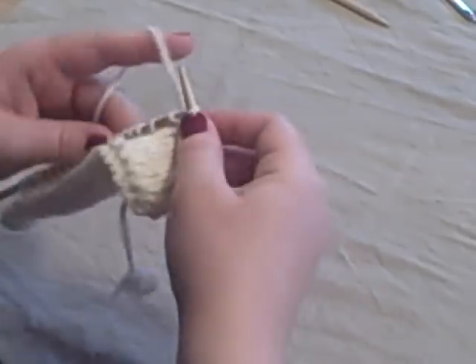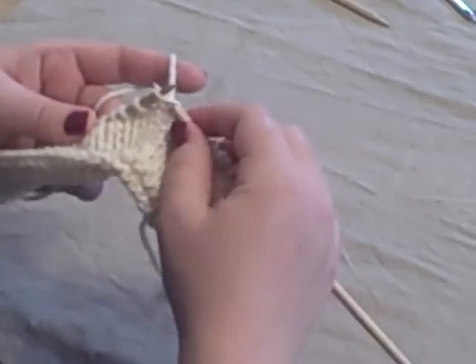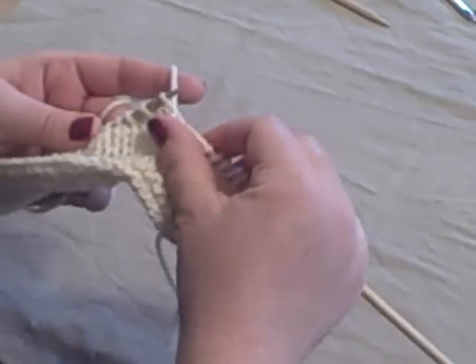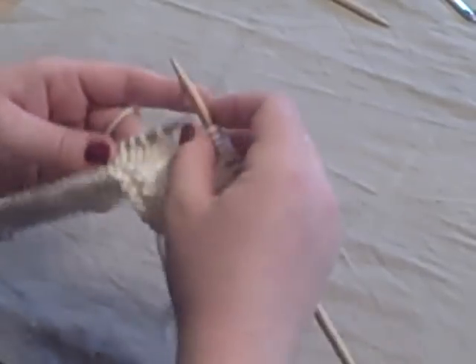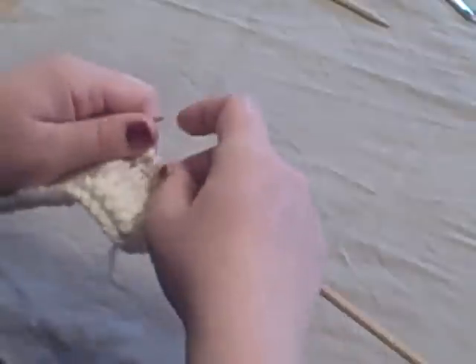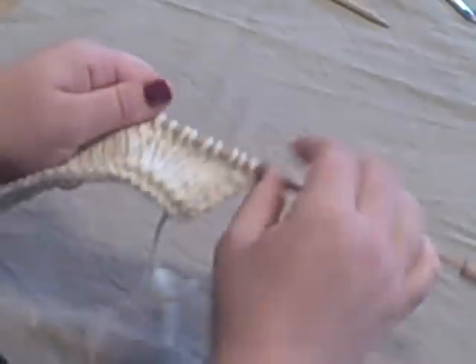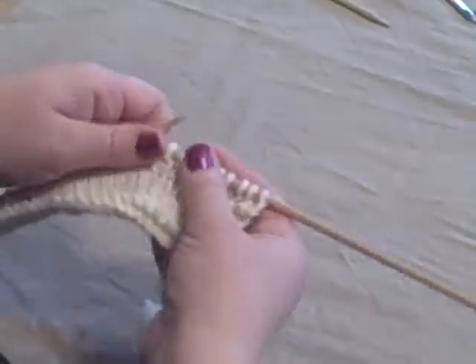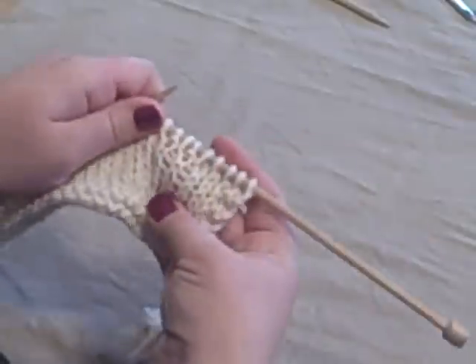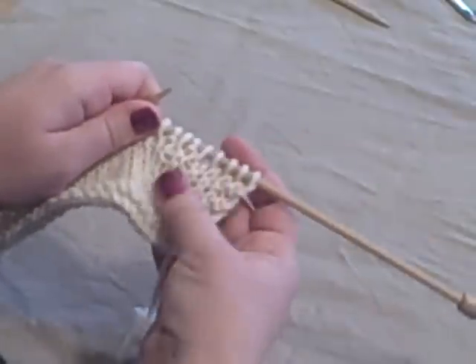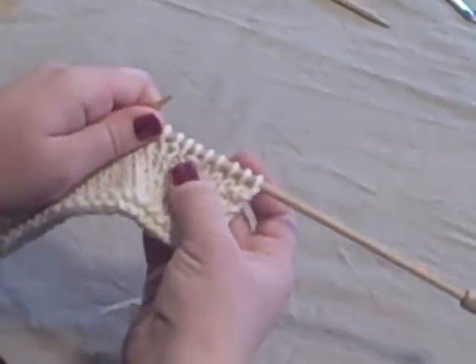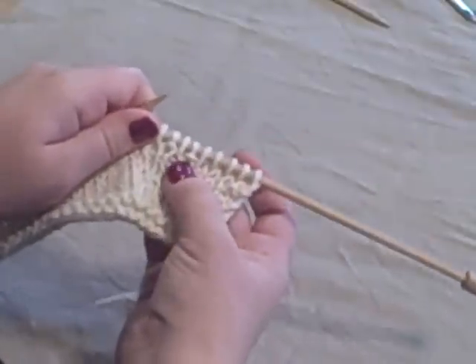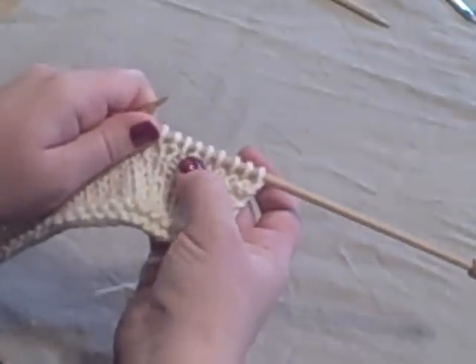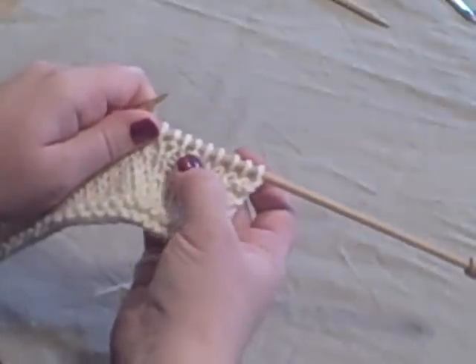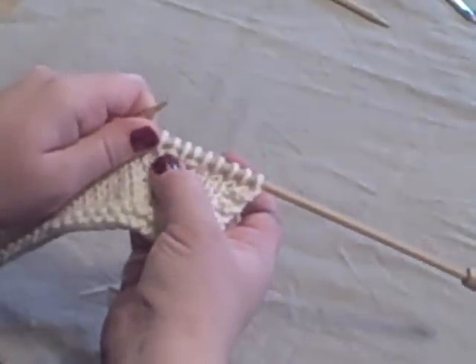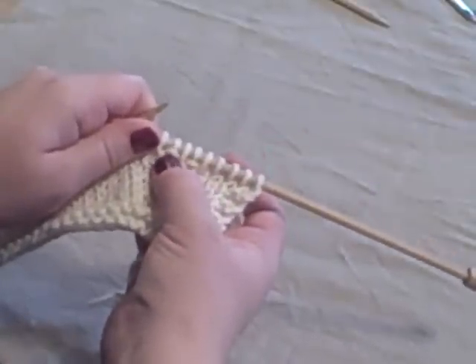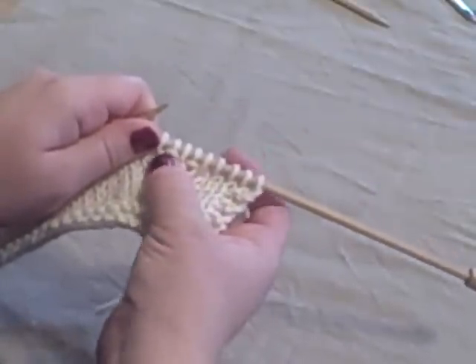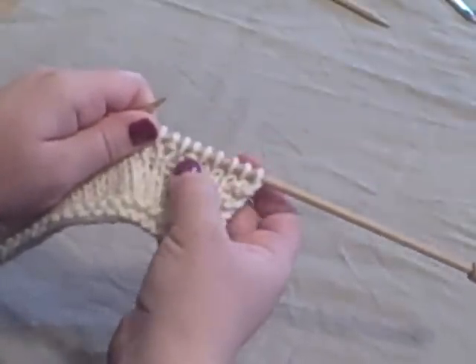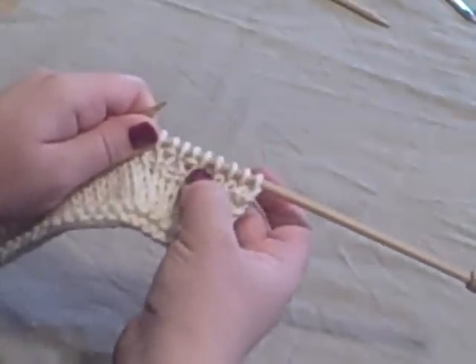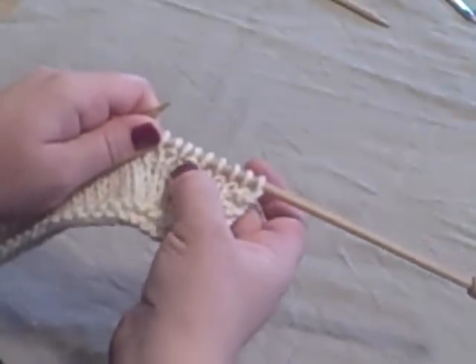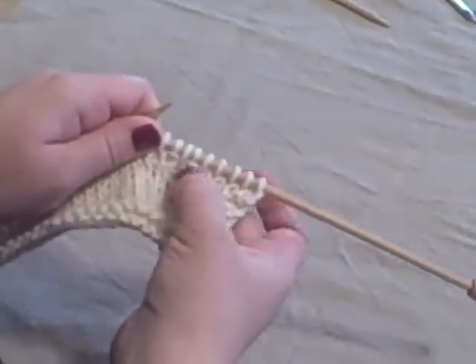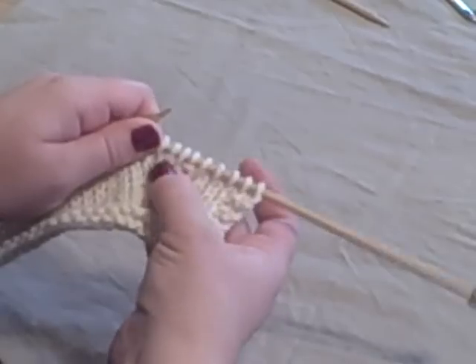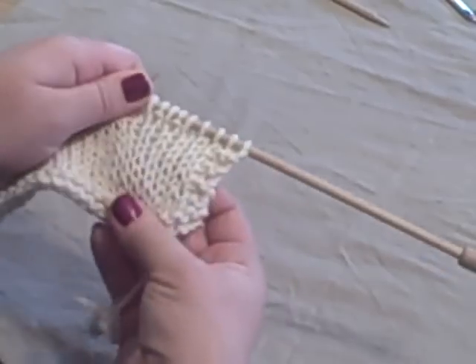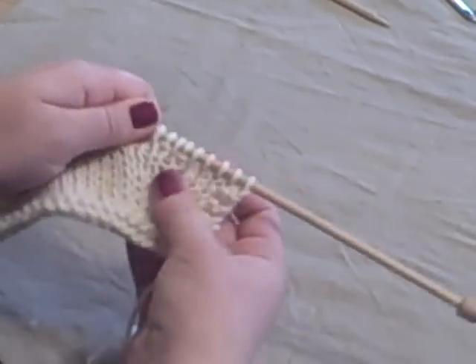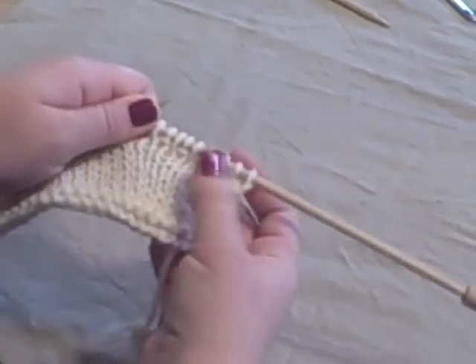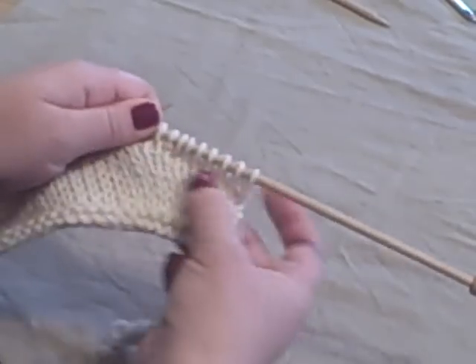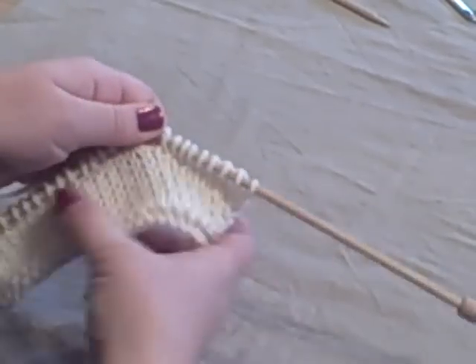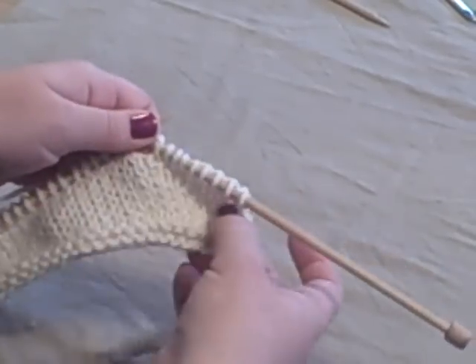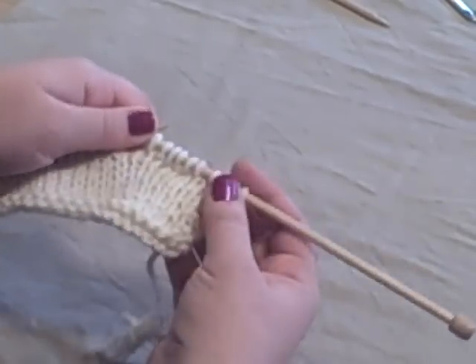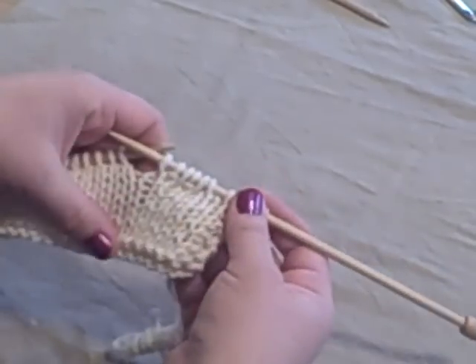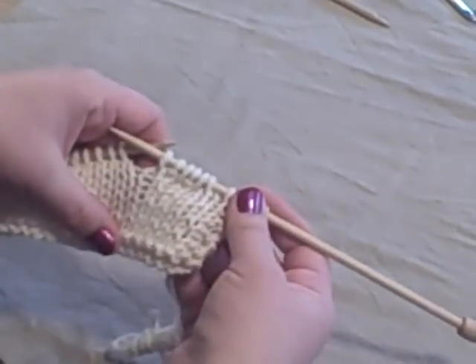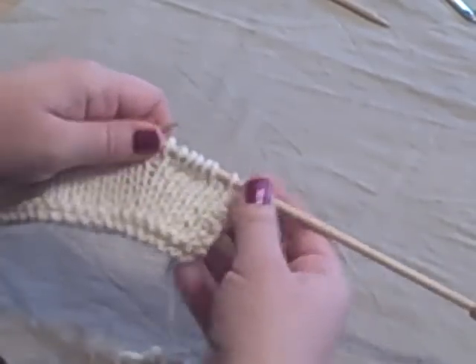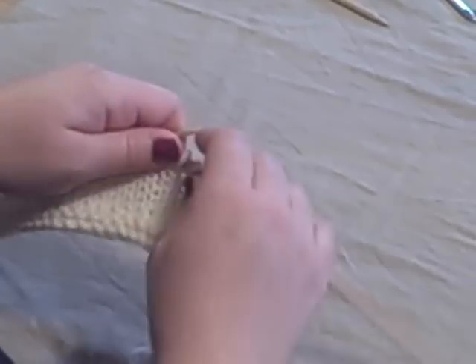On a knit front and back, the second stitch always shows as a purl, so keep that in mind. It's not something you want to use in the middle of a nice knit landscape.